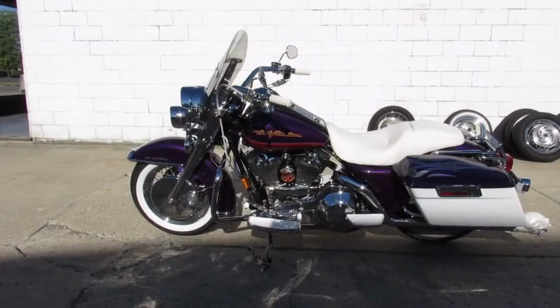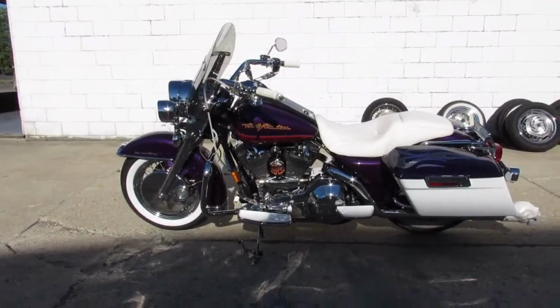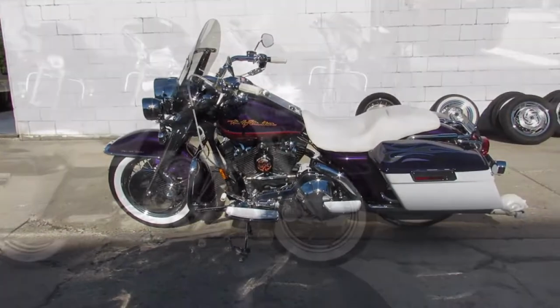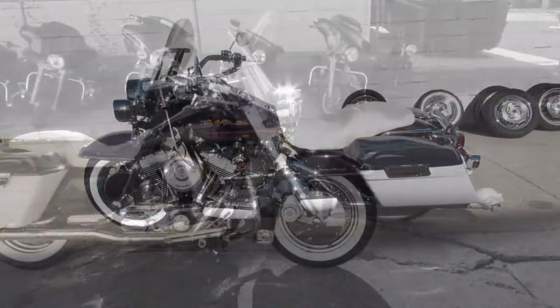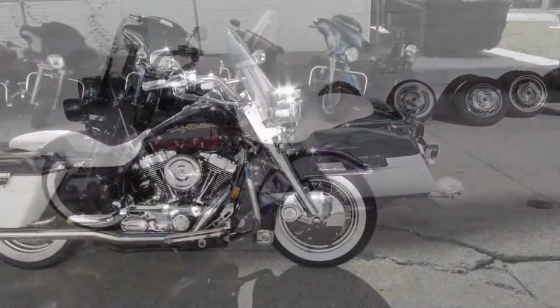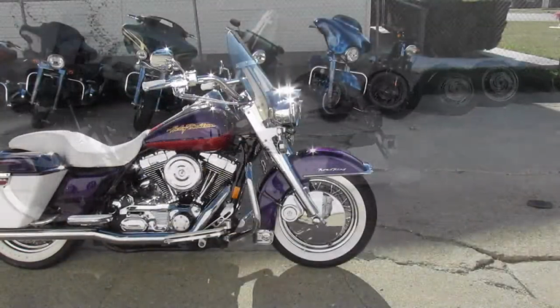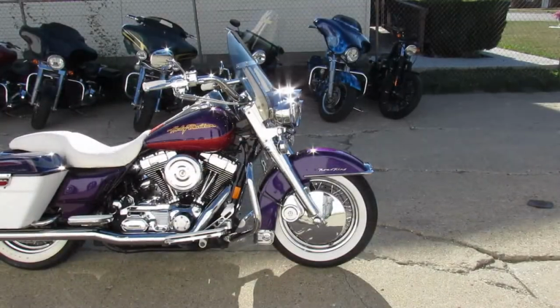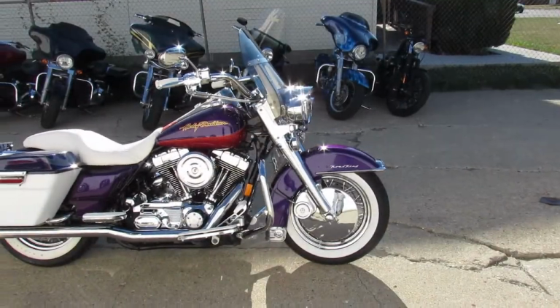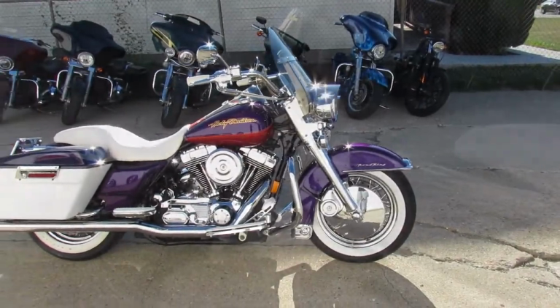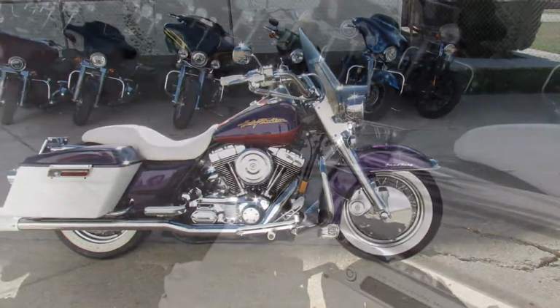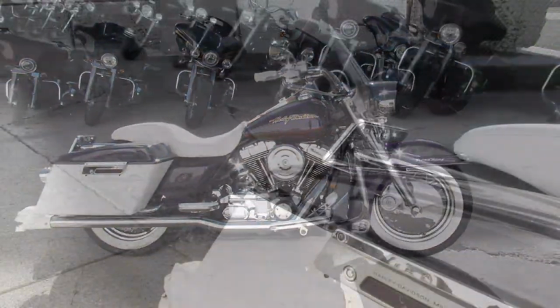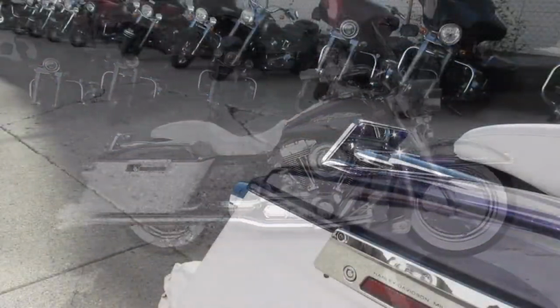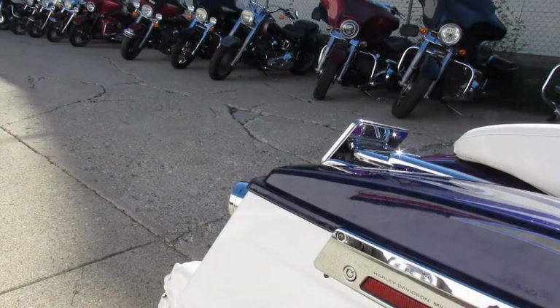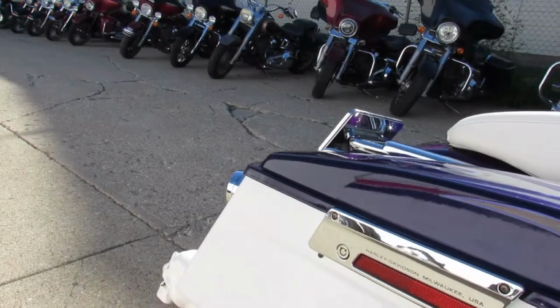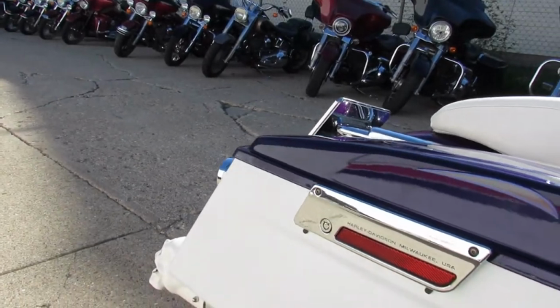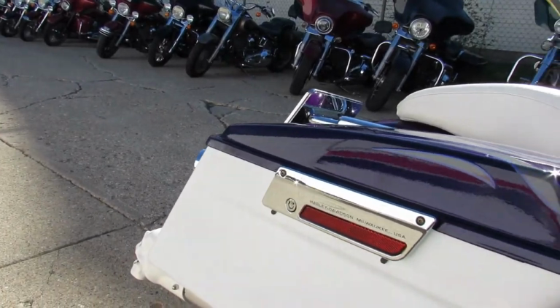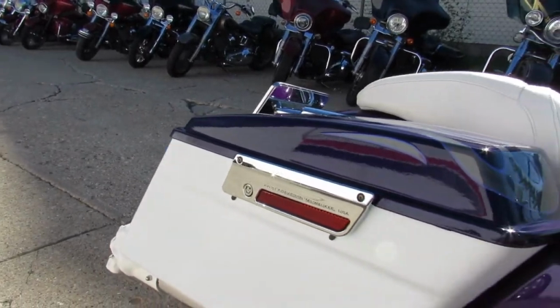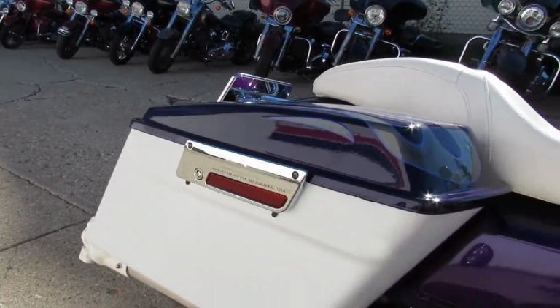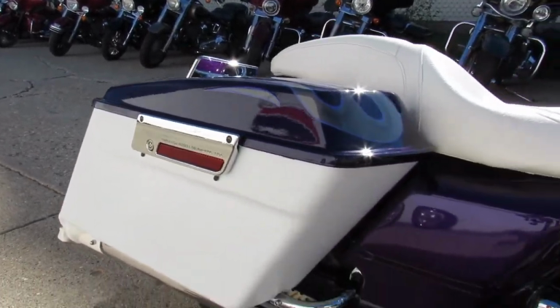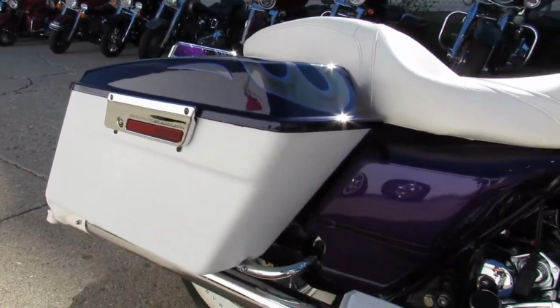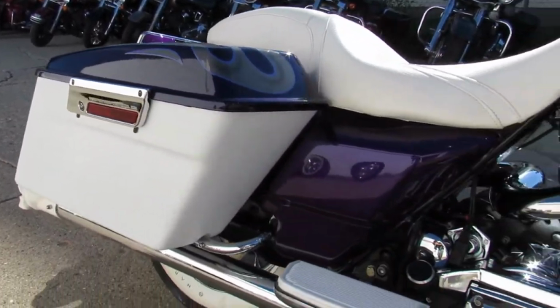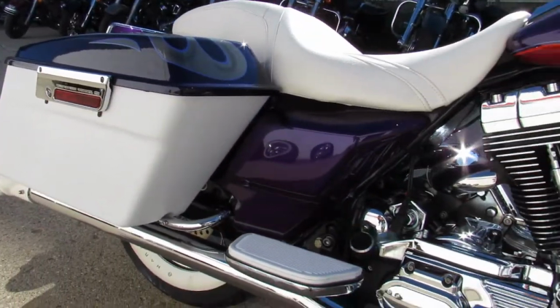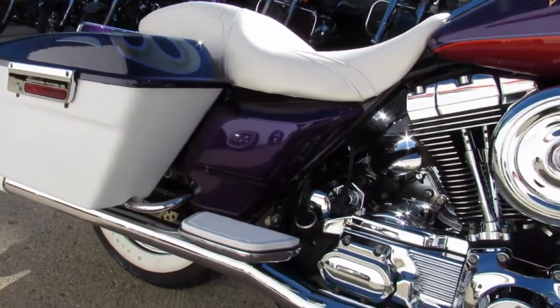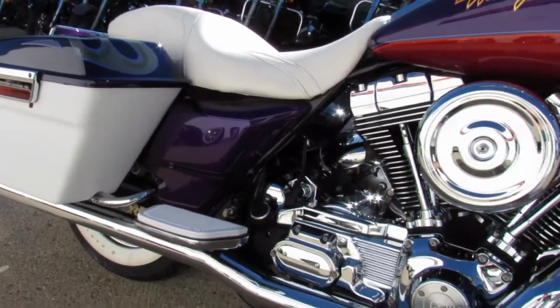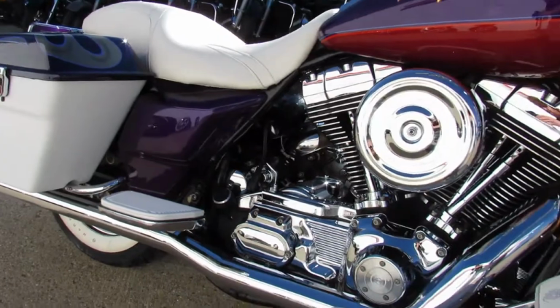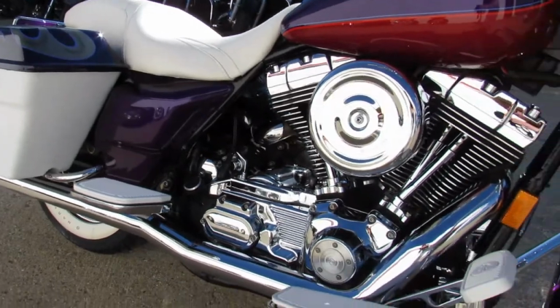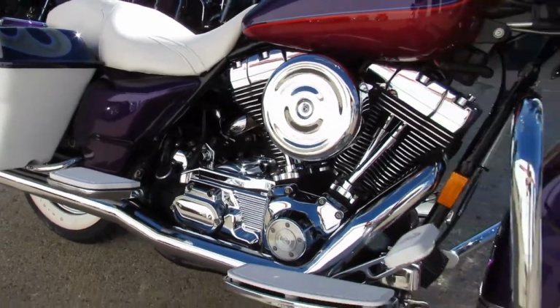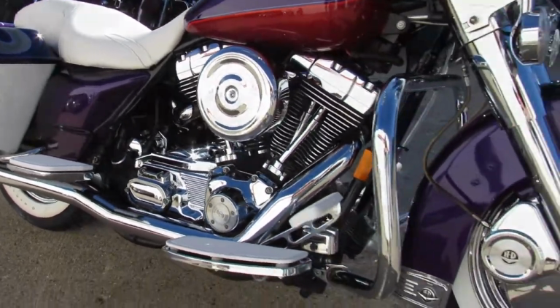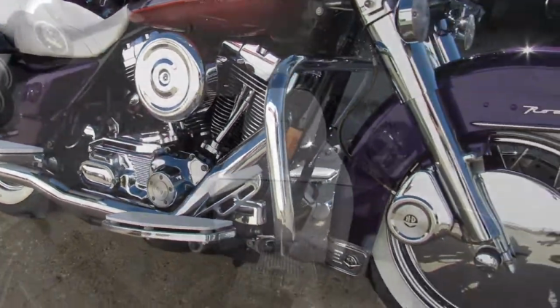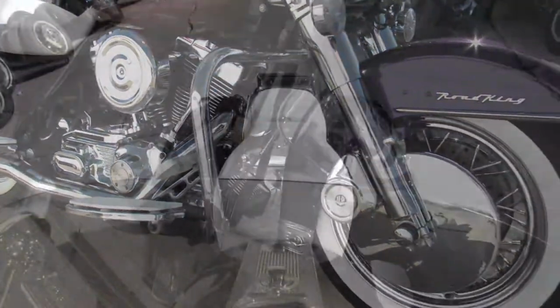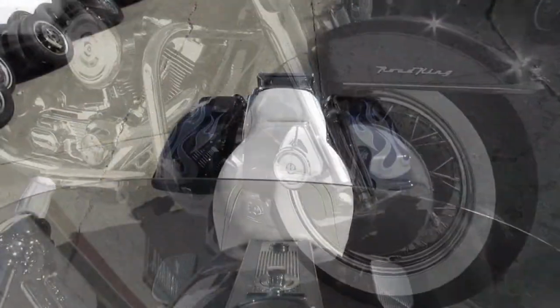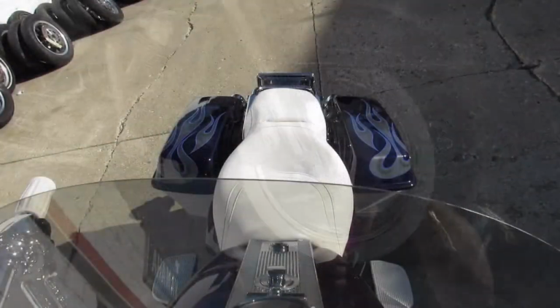Super clean bike and no expense spared on this one. It's got the chrome front end with the fat whitewall, chrome laced wheel, beach bars, chrome switch housings, chrome levers, the motor's dripping in chrome, and it's got Vance and Hines exhausts.